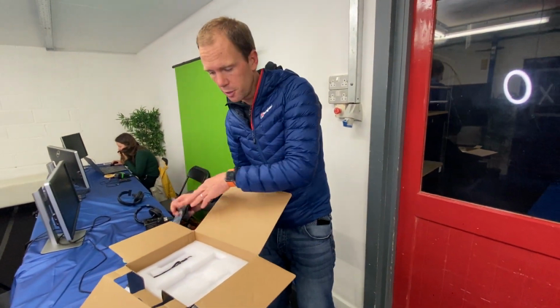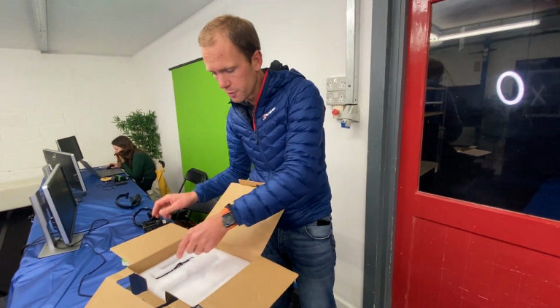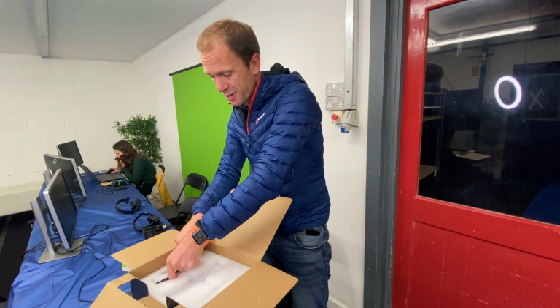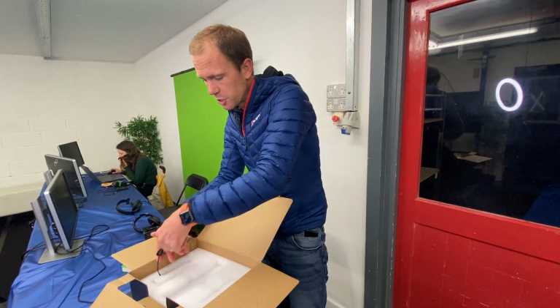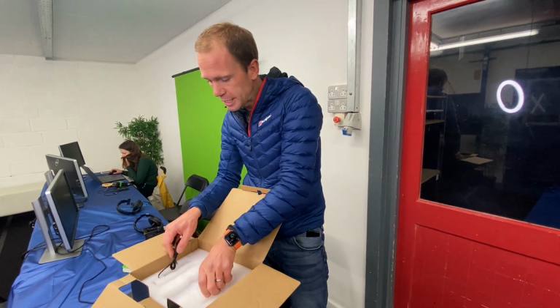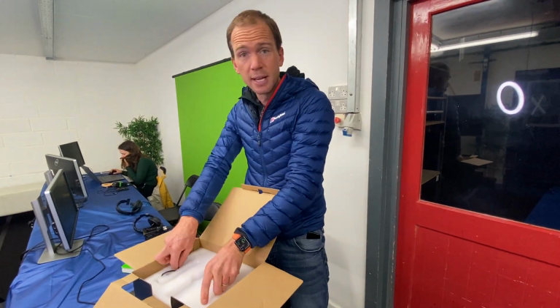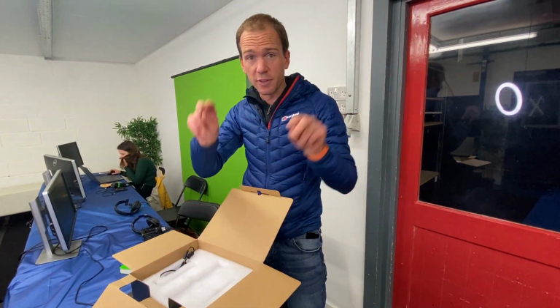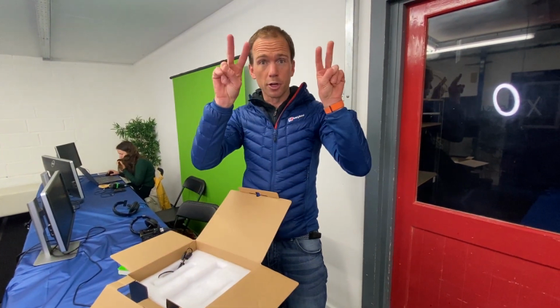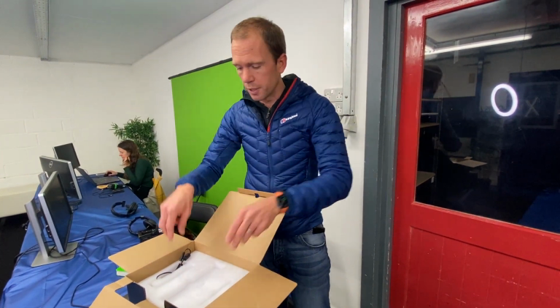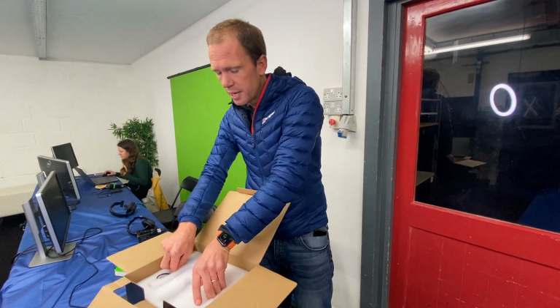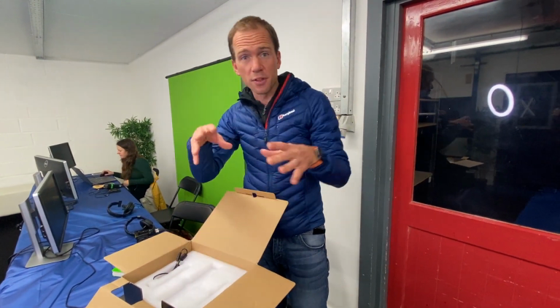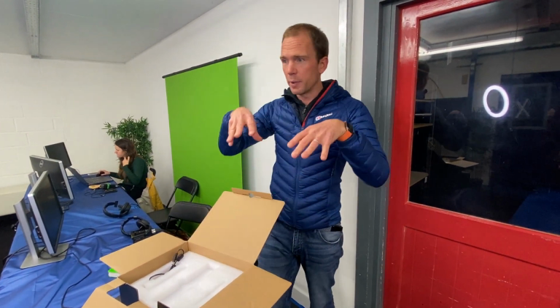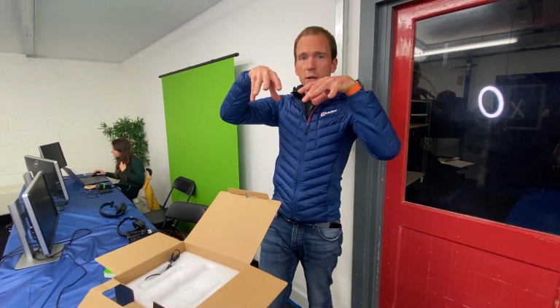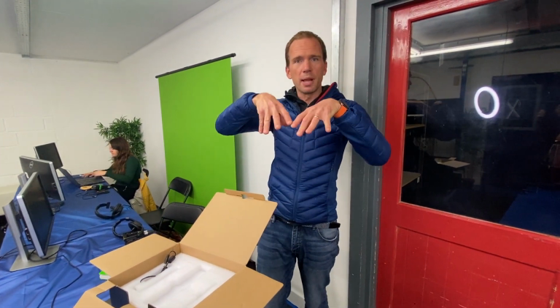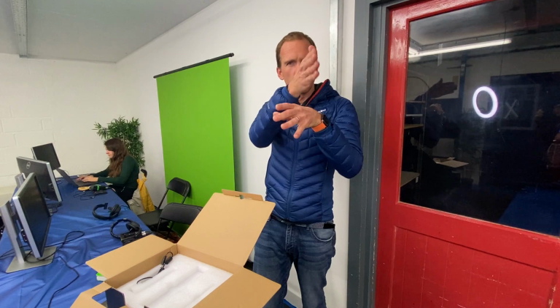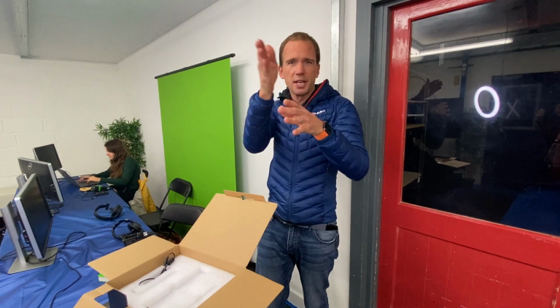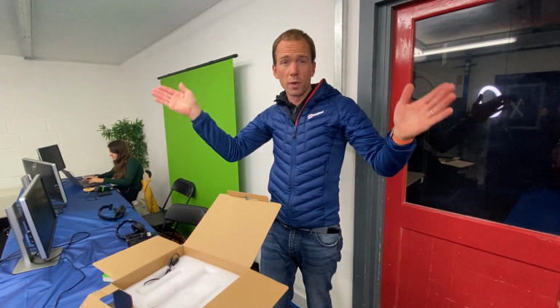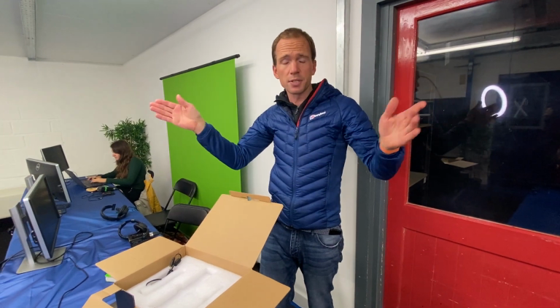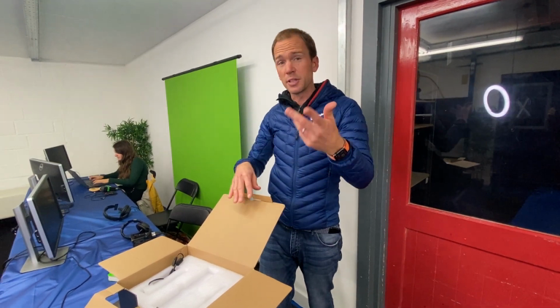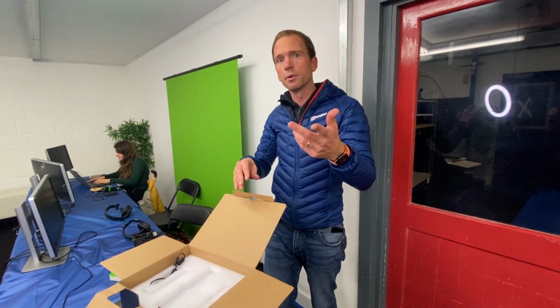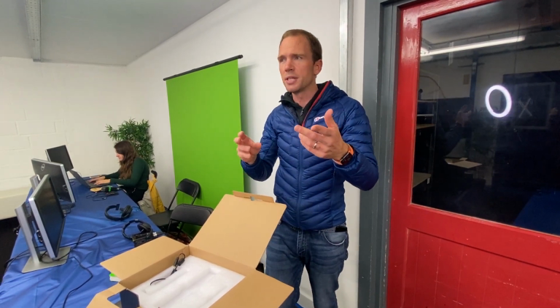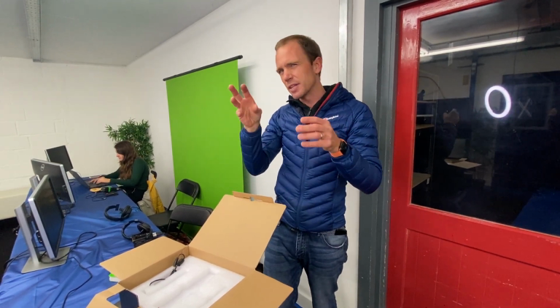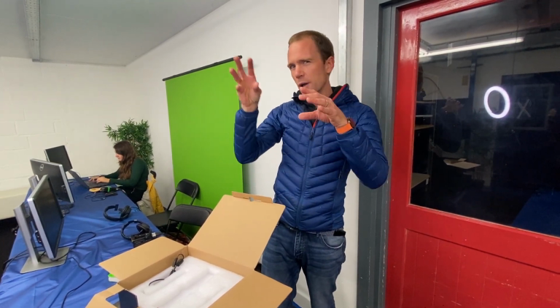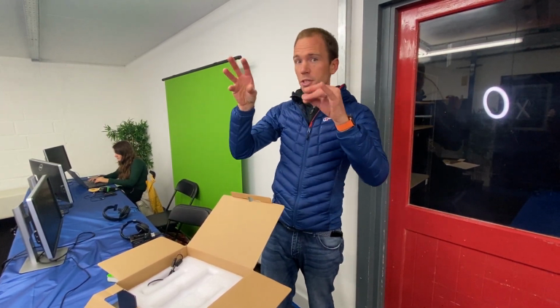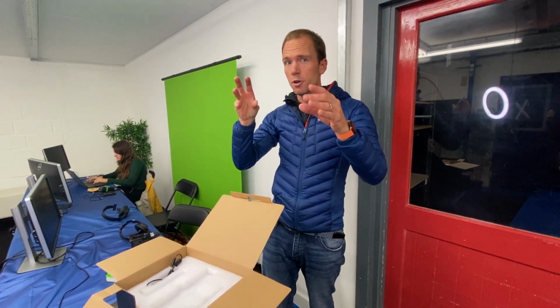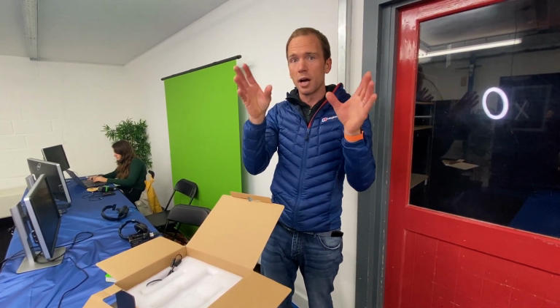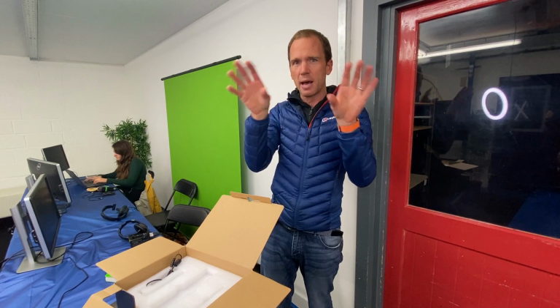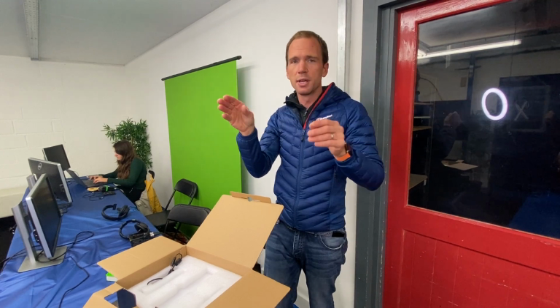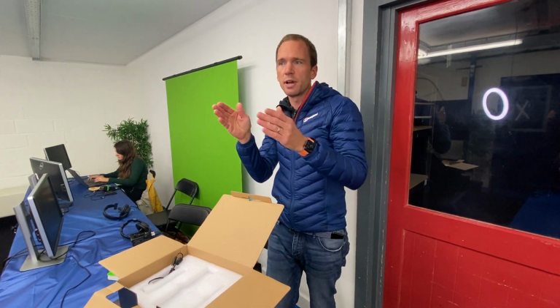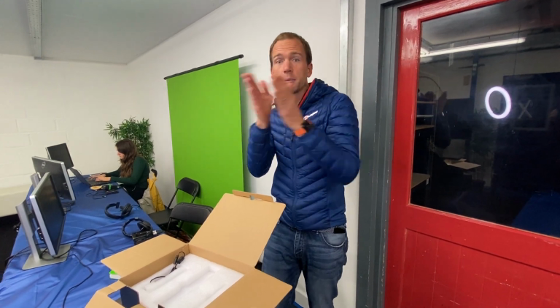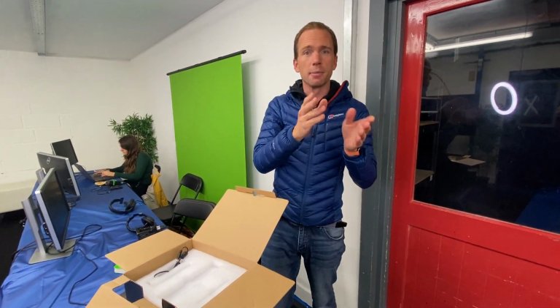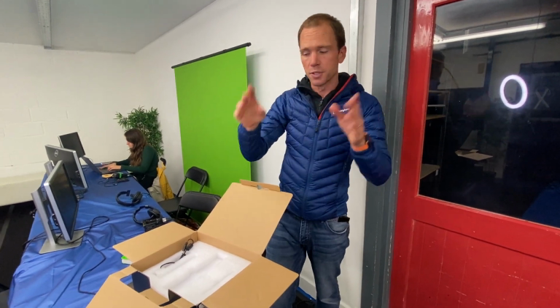CCU, for those of you who aren't as nerdy as me, stands for camera control units. This is the thing where we can sit in one place and control the settings of all the cameras. That's critical because it means you can get the white balance, exposure, and iris balanced, so as you cut between cameras they will look the same.